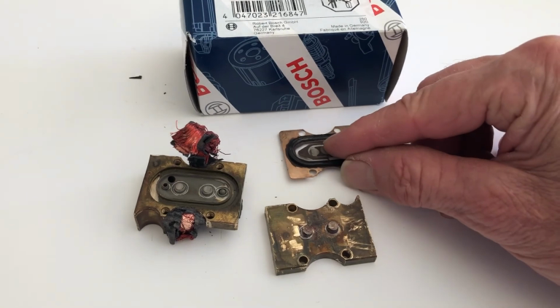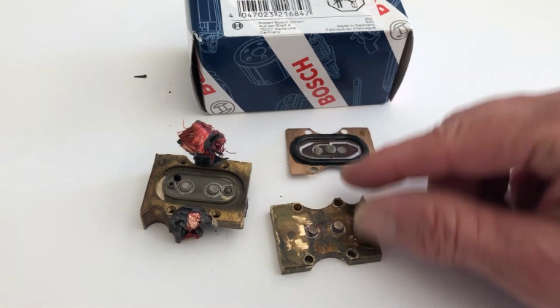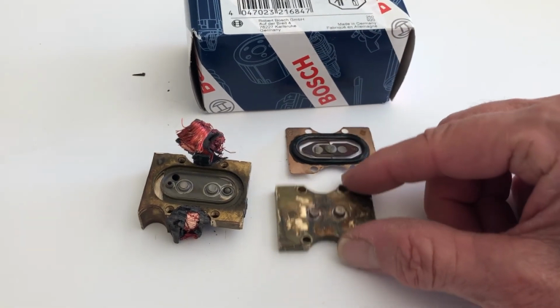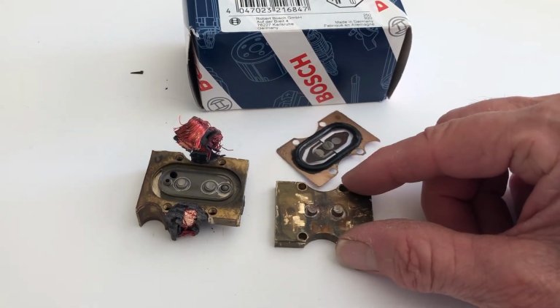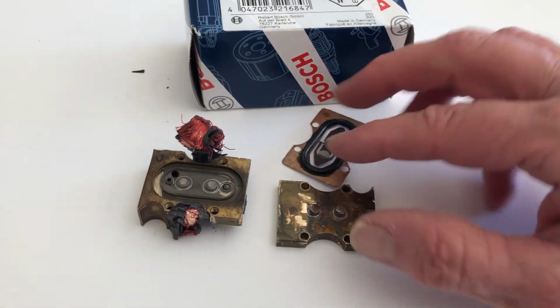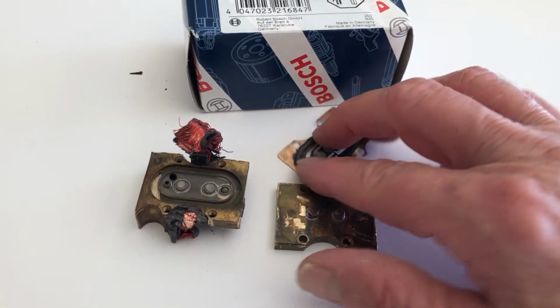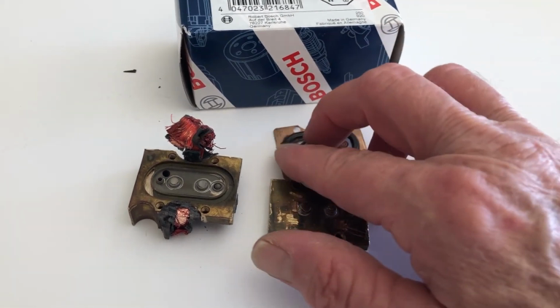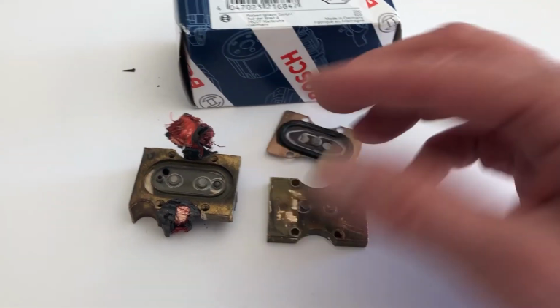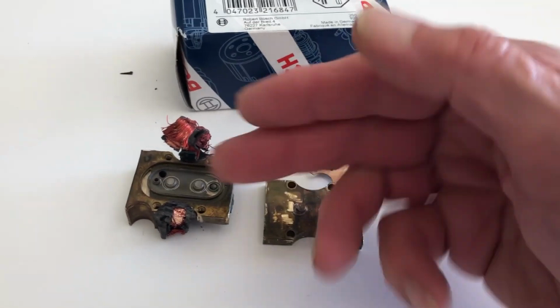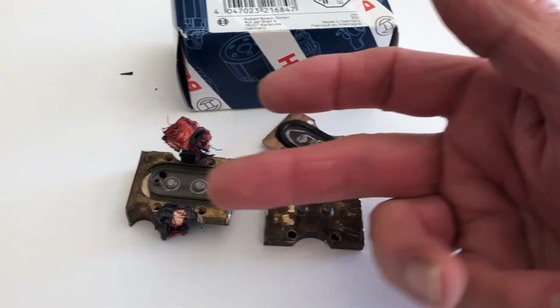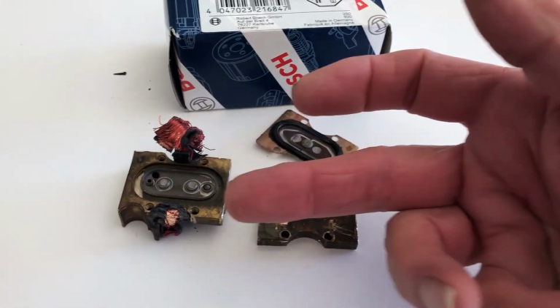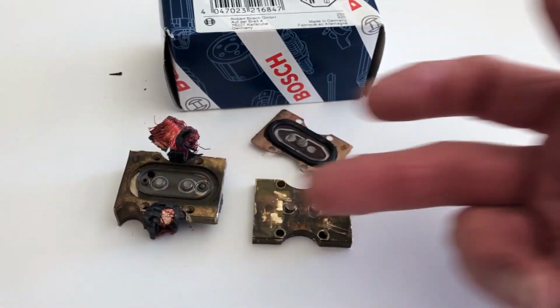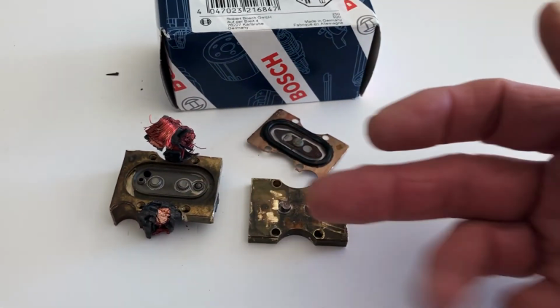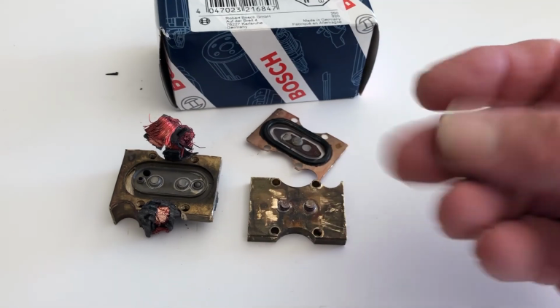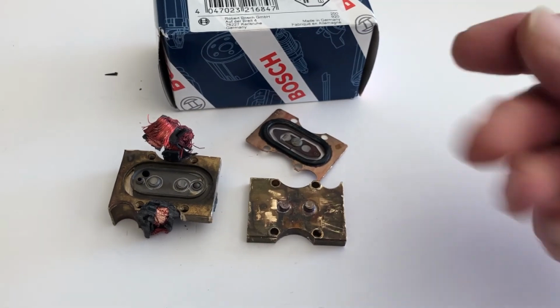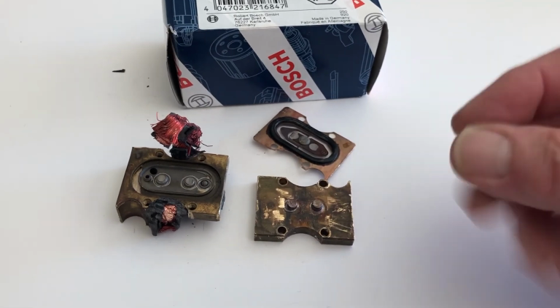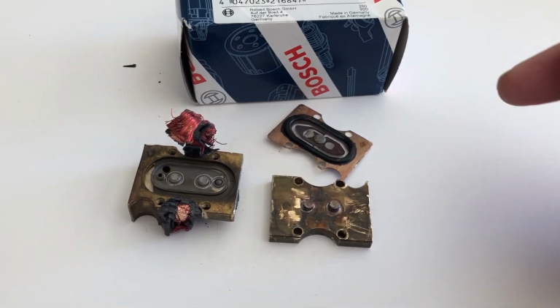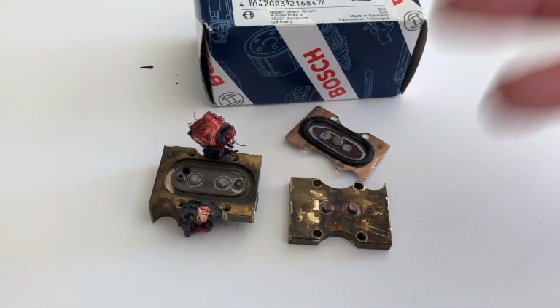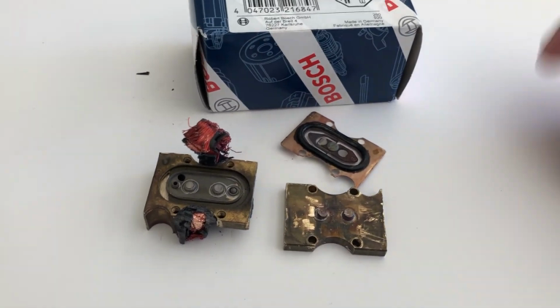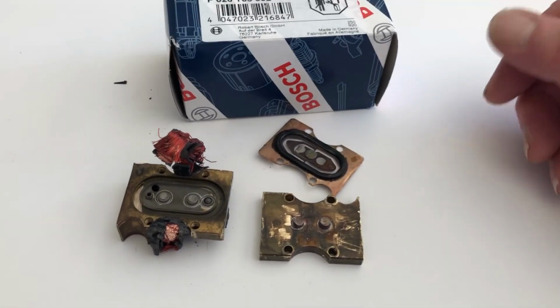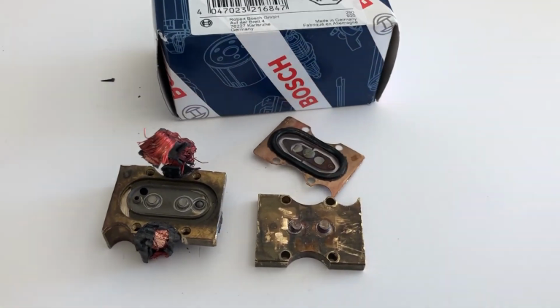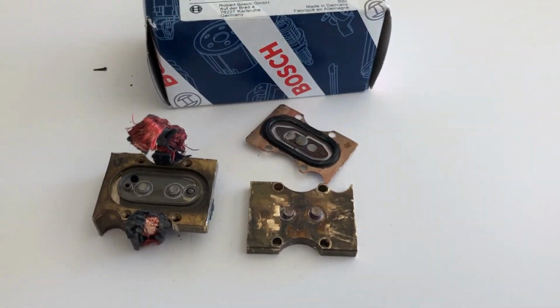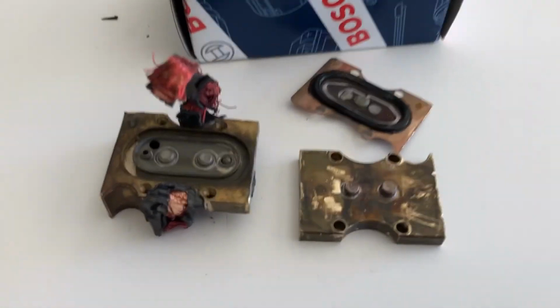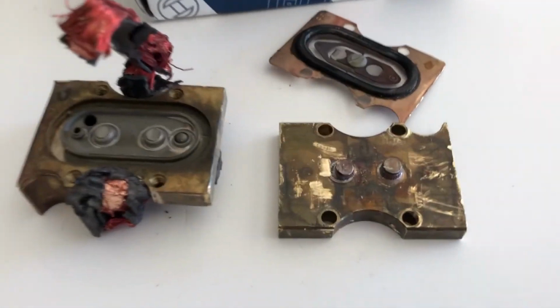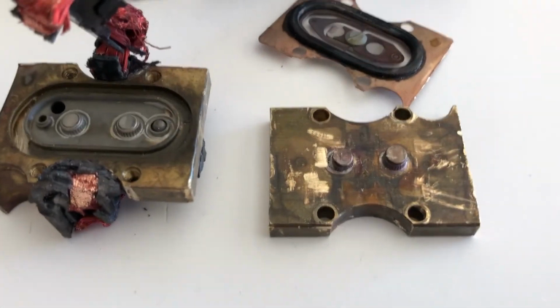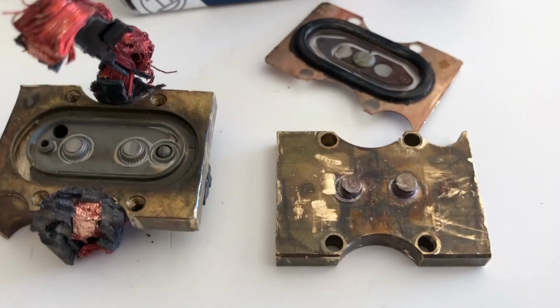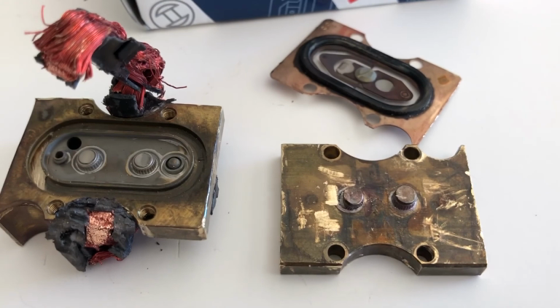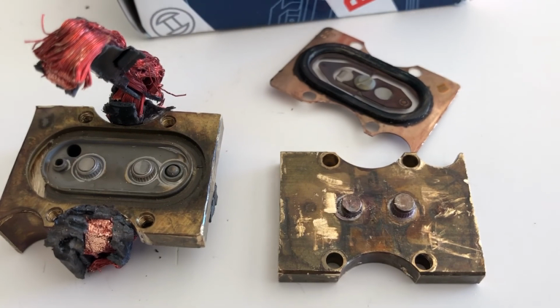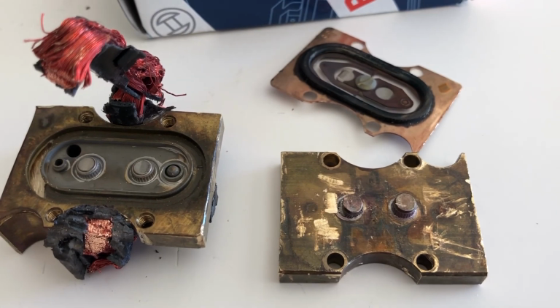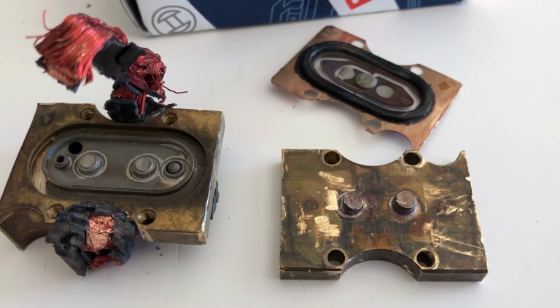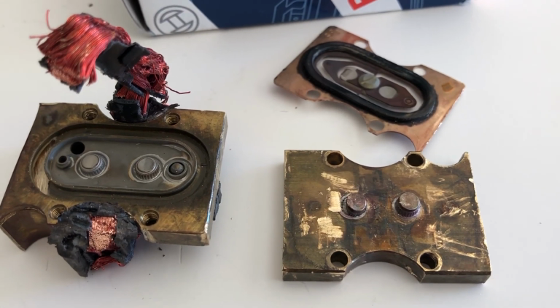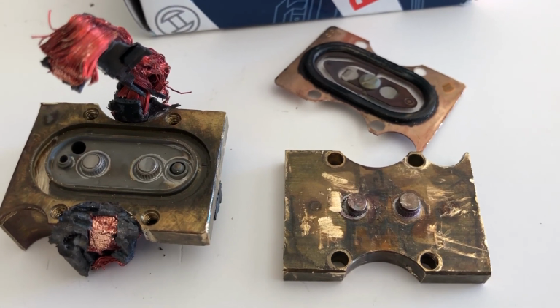If you have a problem and you smell gas, check it out. You'll see it when it's running — run your finger along the bottom and it'll be wet, you'll smell it. Anyway, that's what's inside an EHA. I'm out.